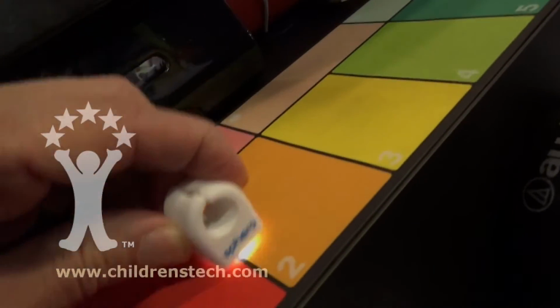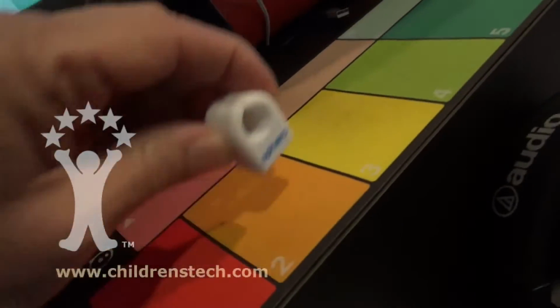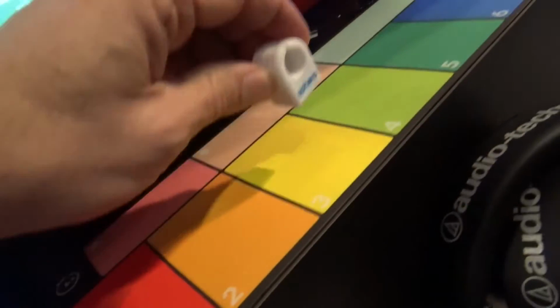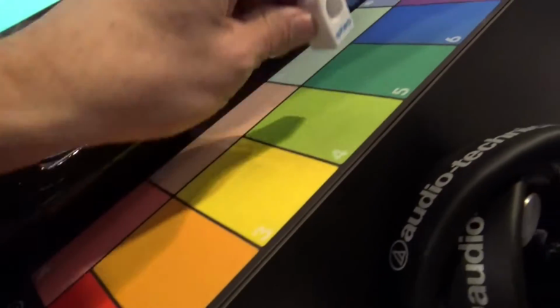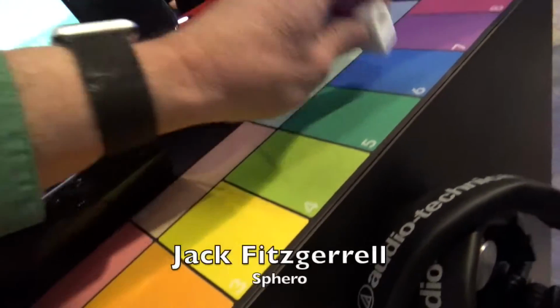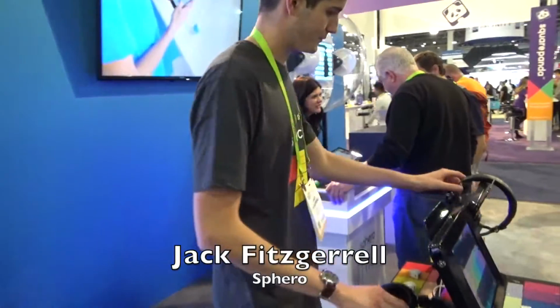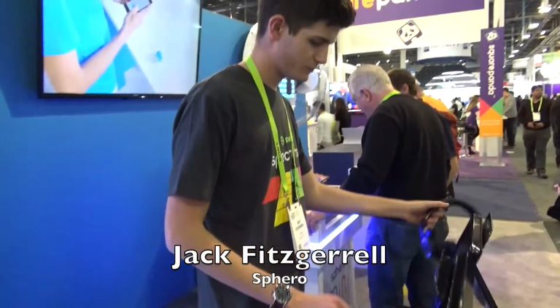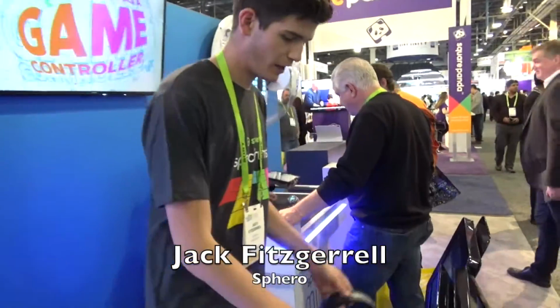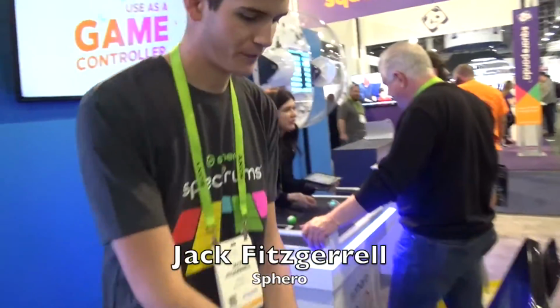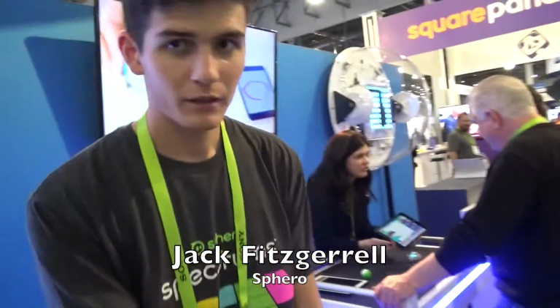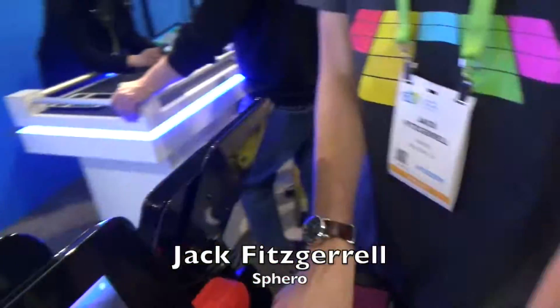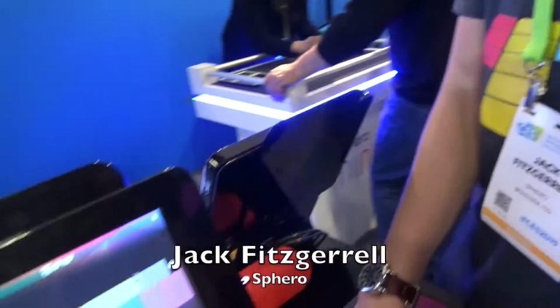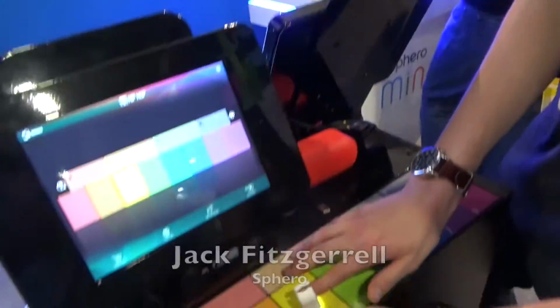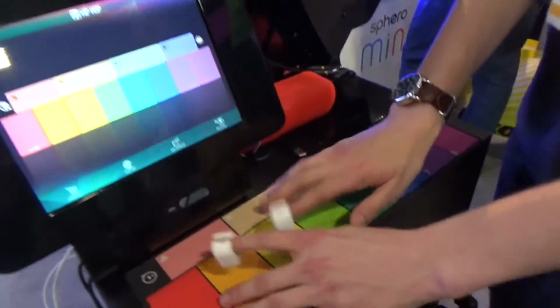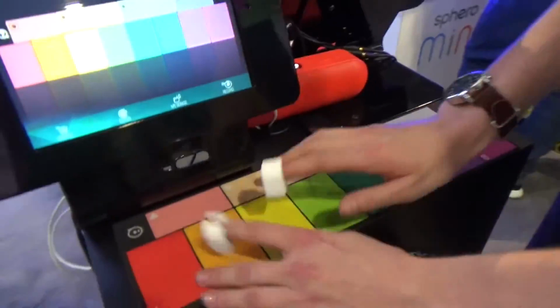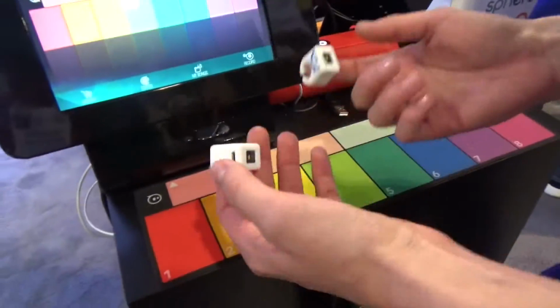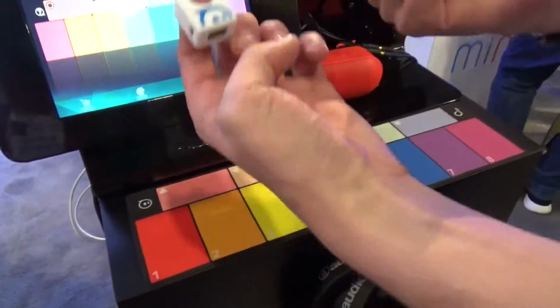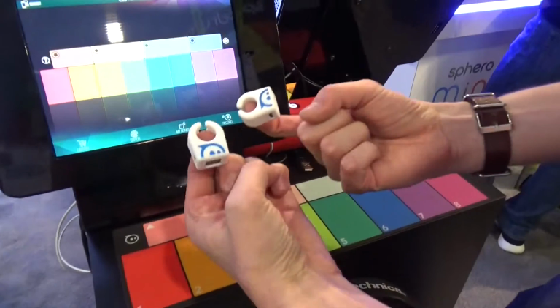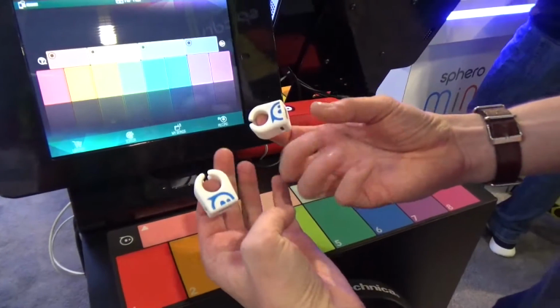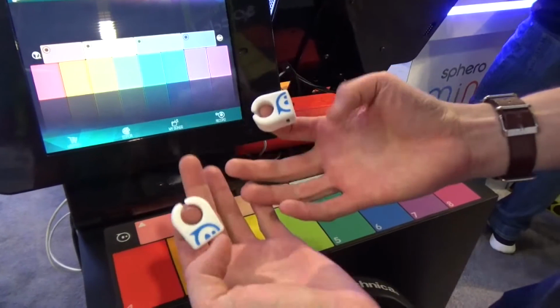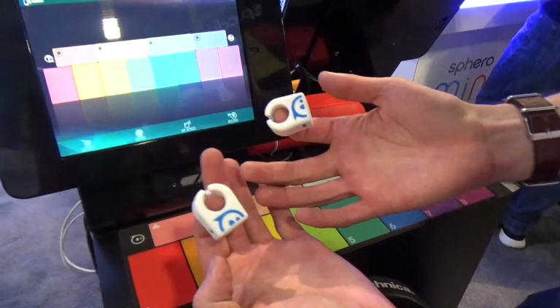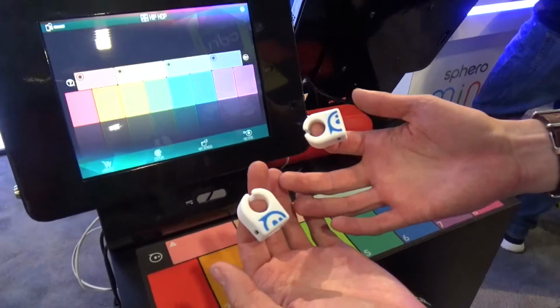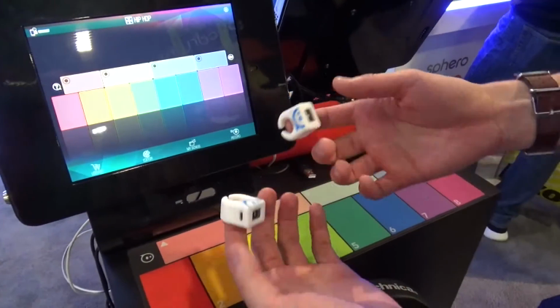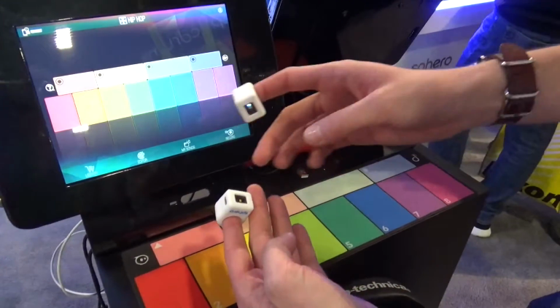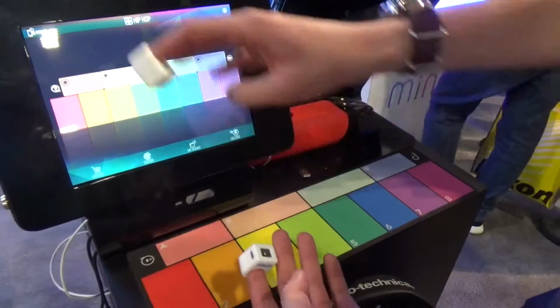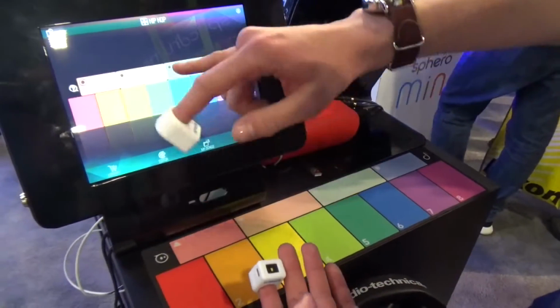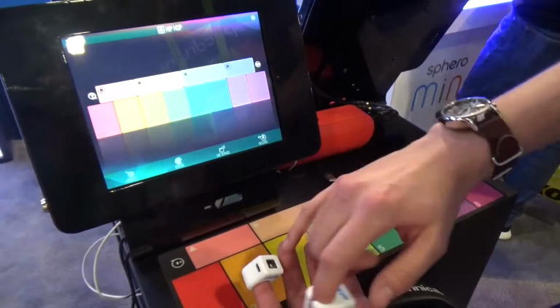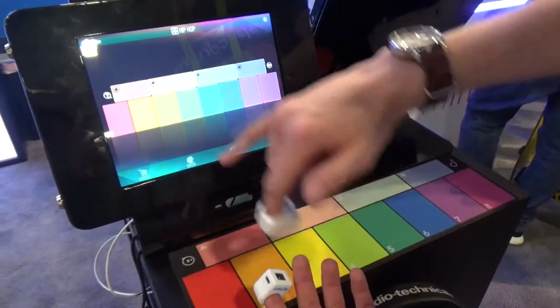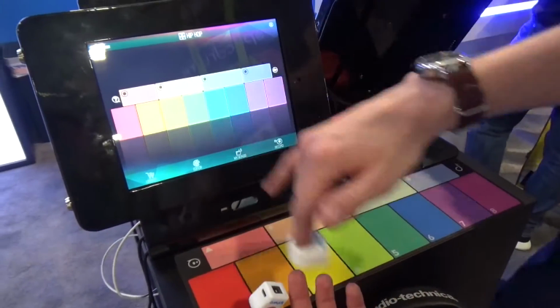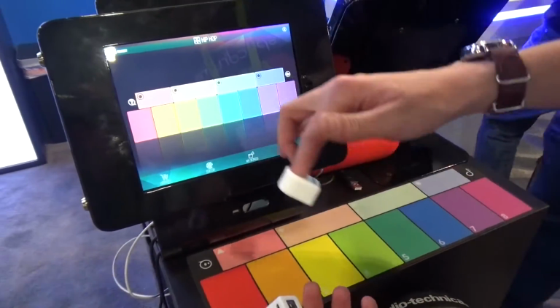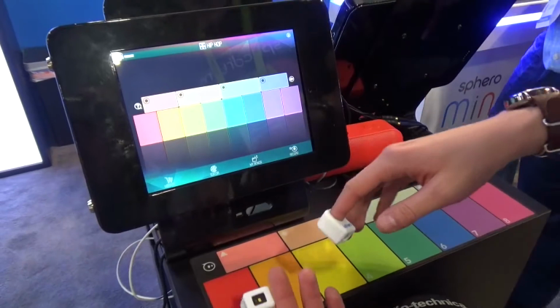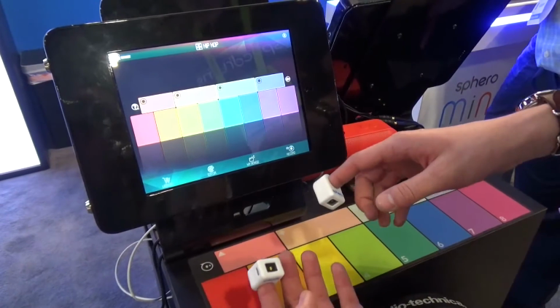You really have to tap to activate it. This is Jack. So these are Spectrum's rings. They're the brand new product from Sphero. These are app-connected rings that connect with Bluetooth to iOS and Android devices.